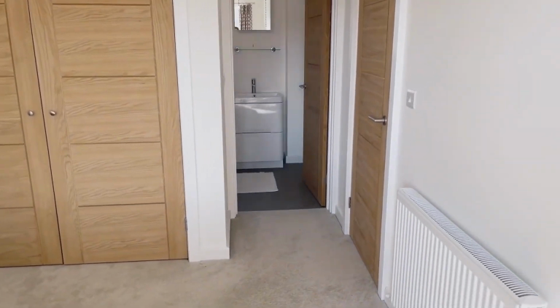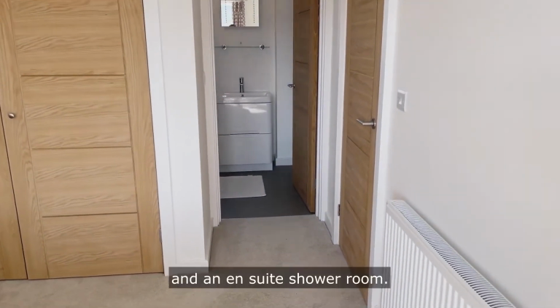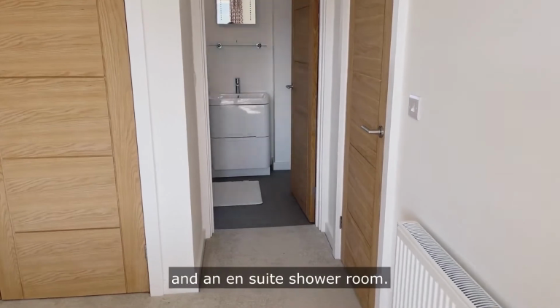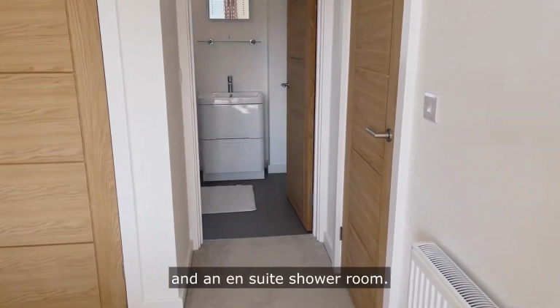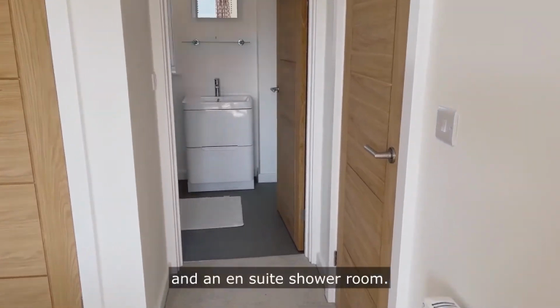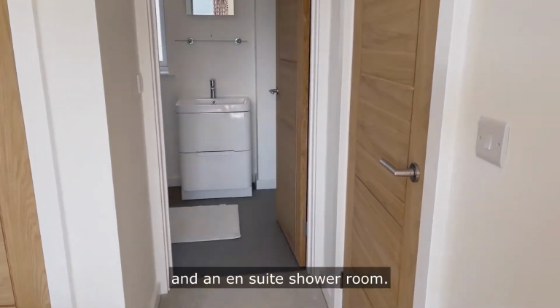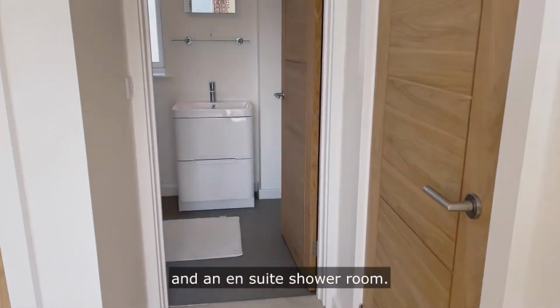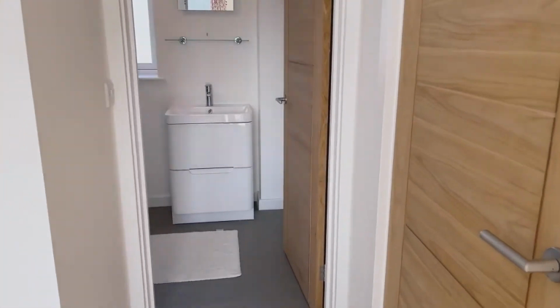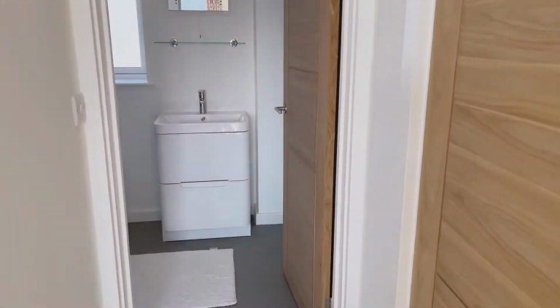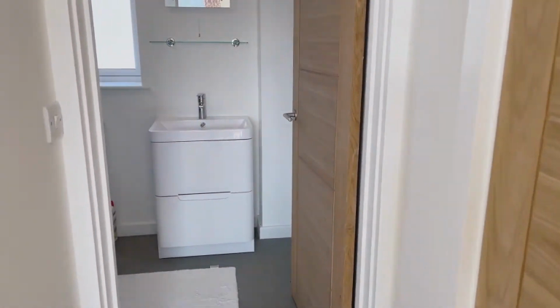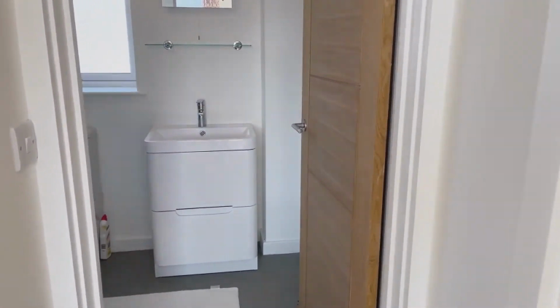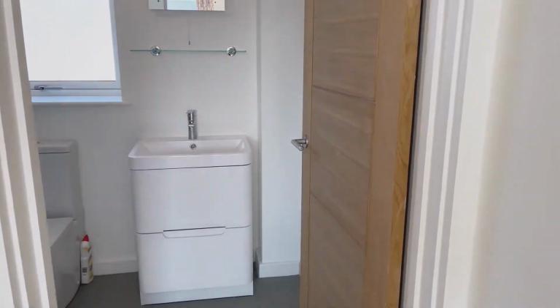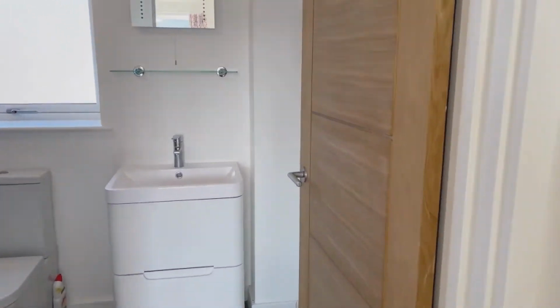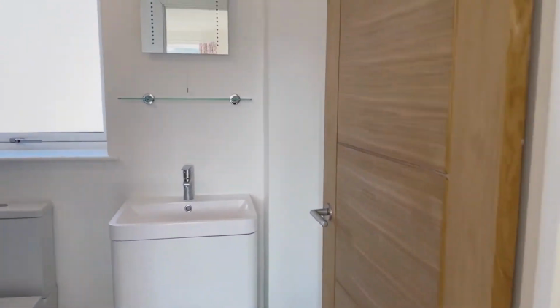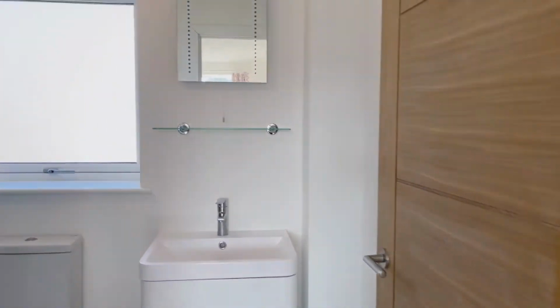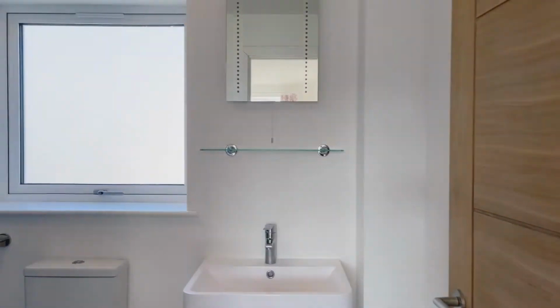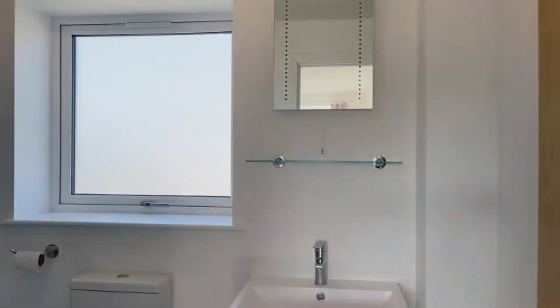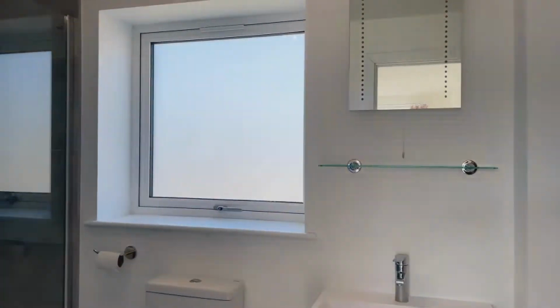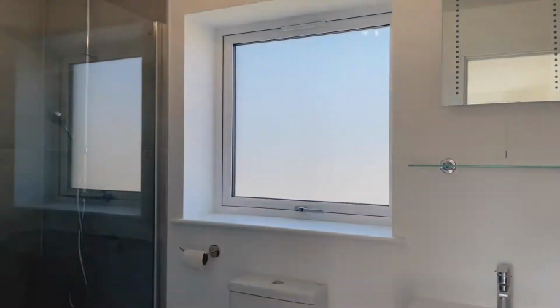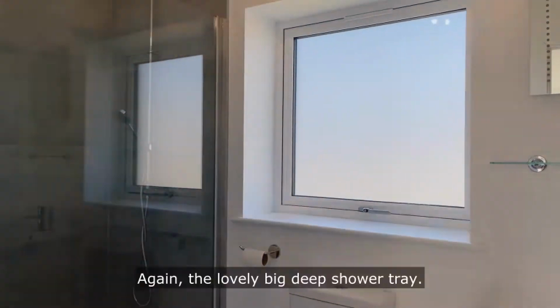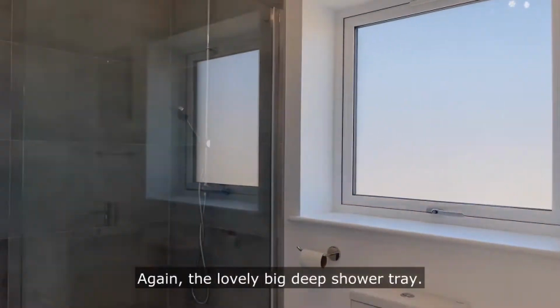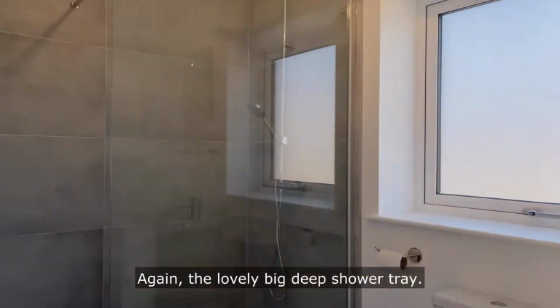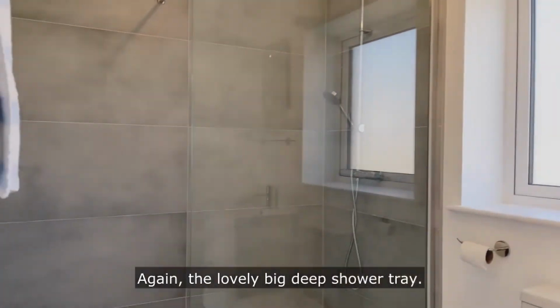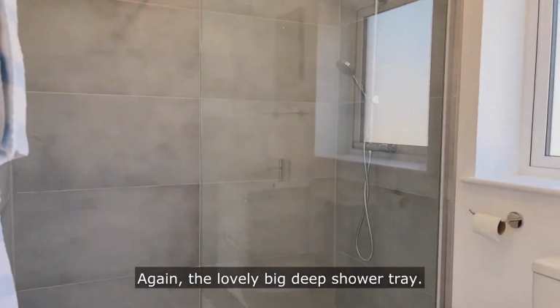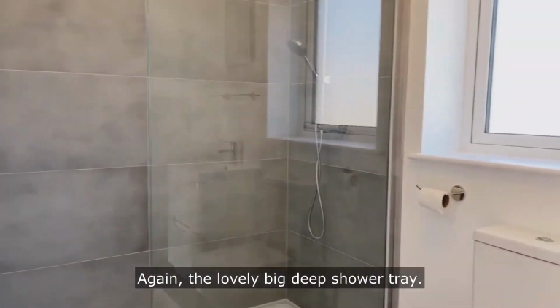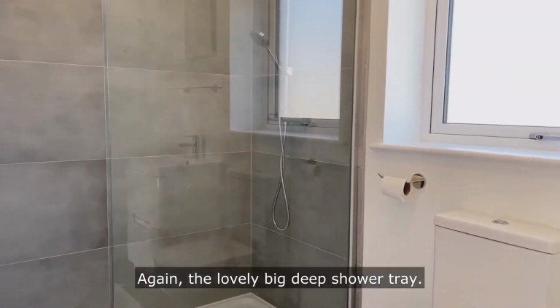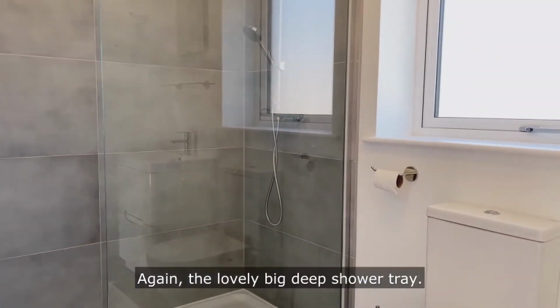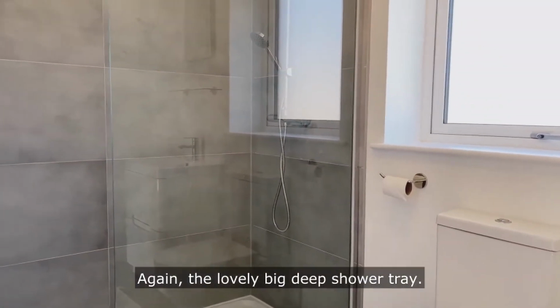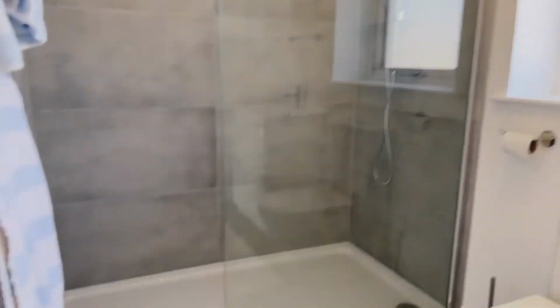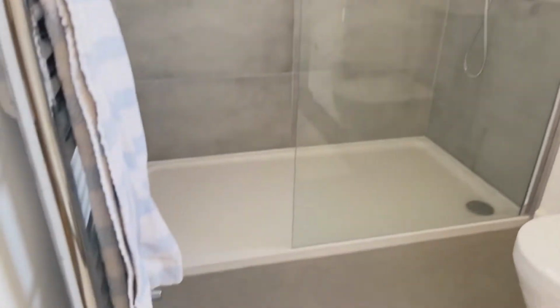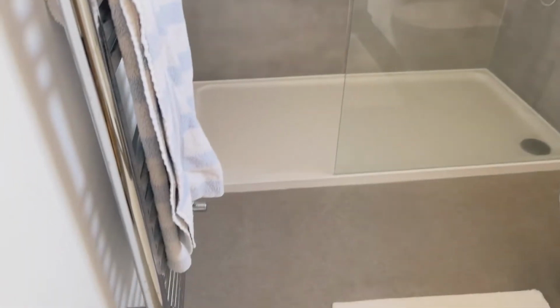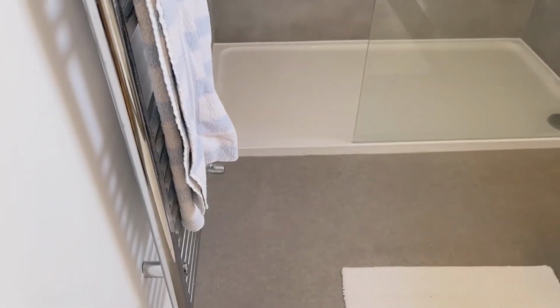And an en suite shower room, with a lovely big deep shower tray.